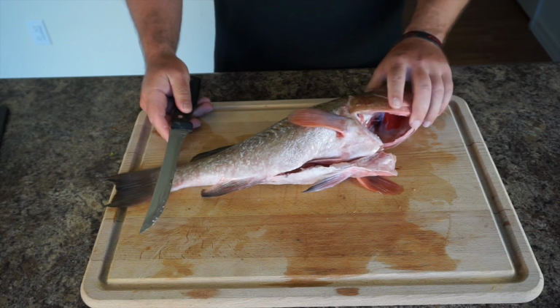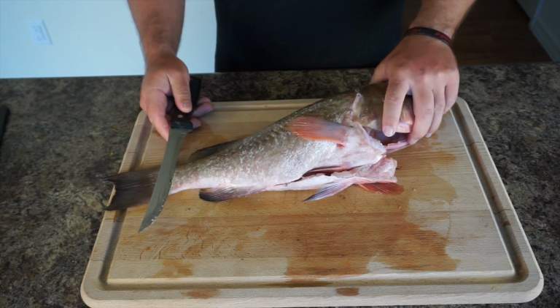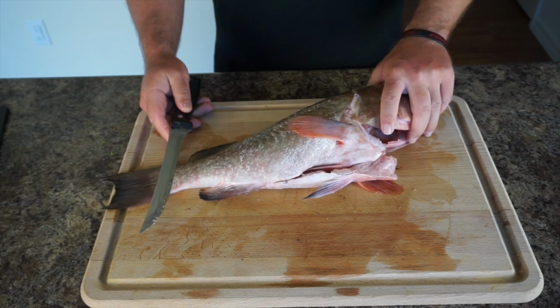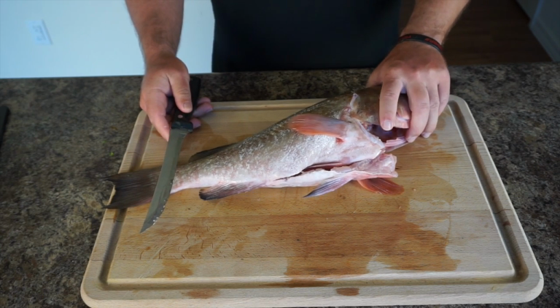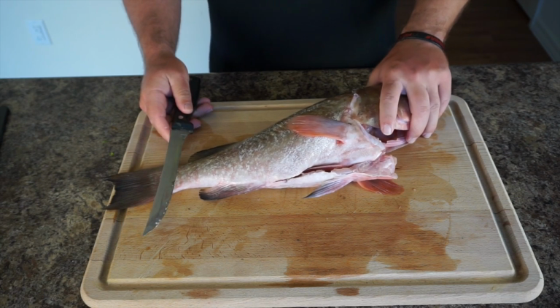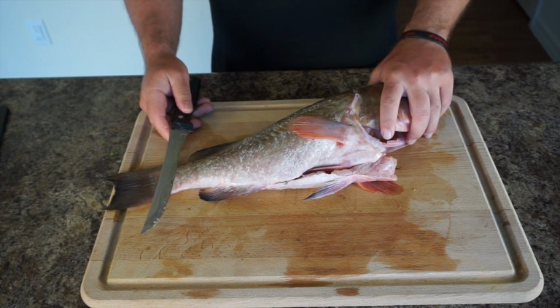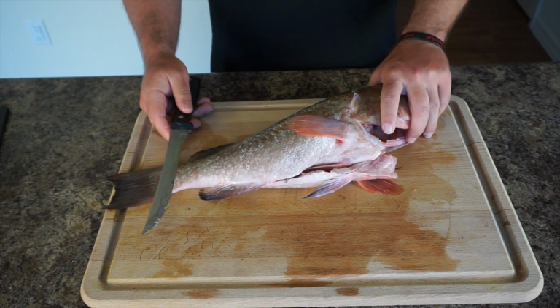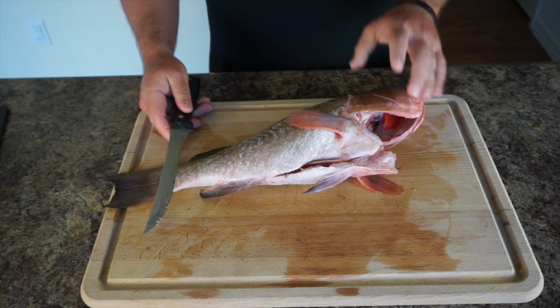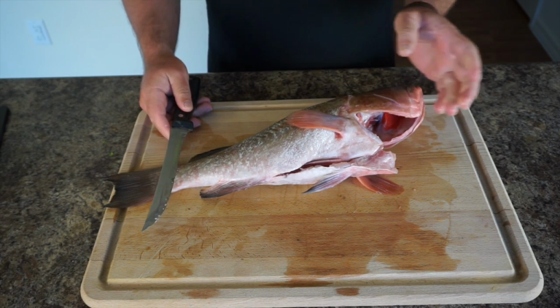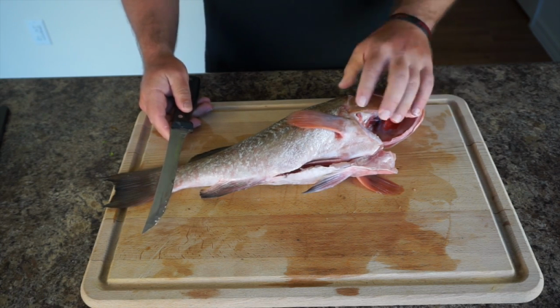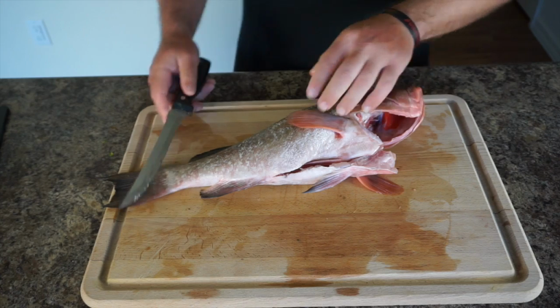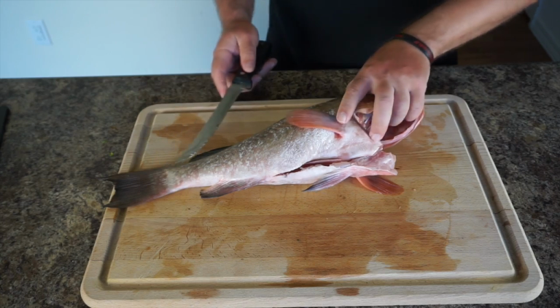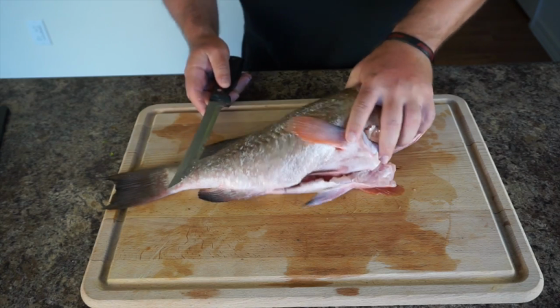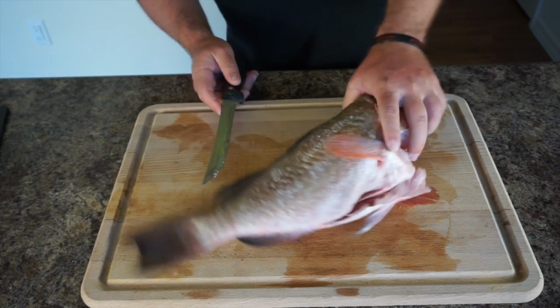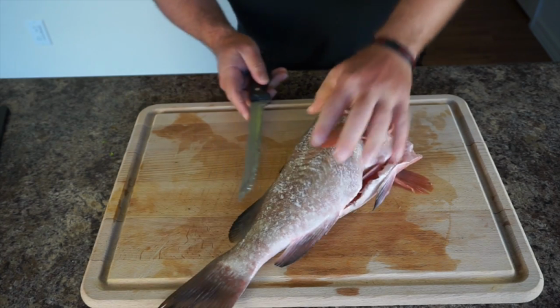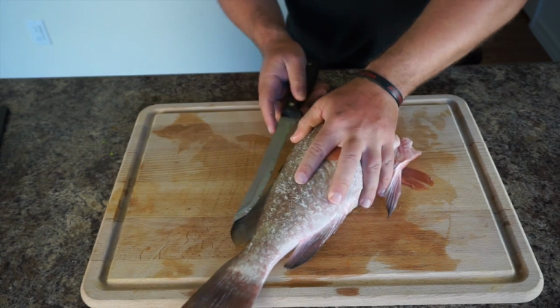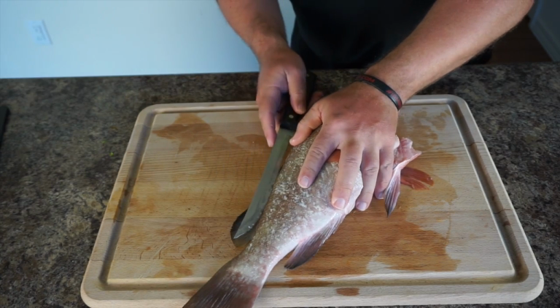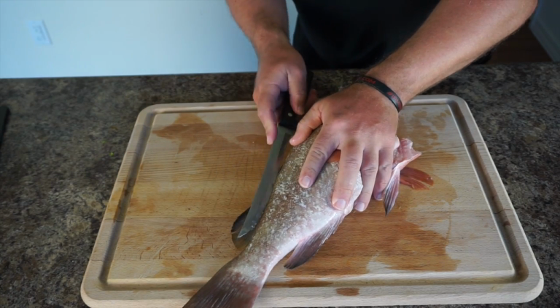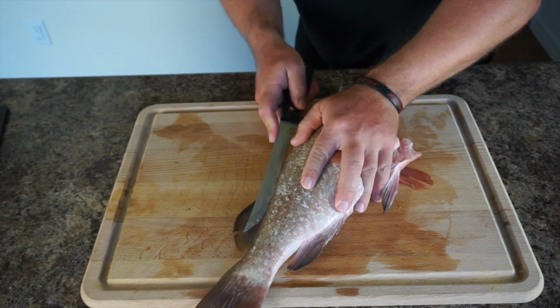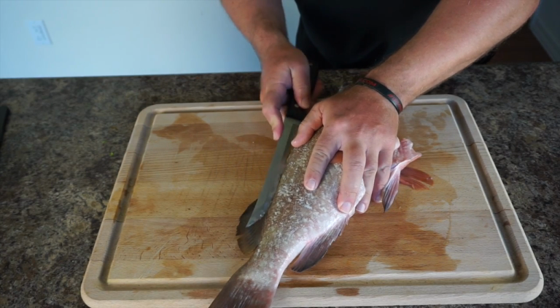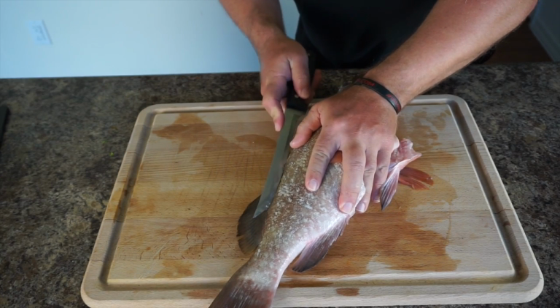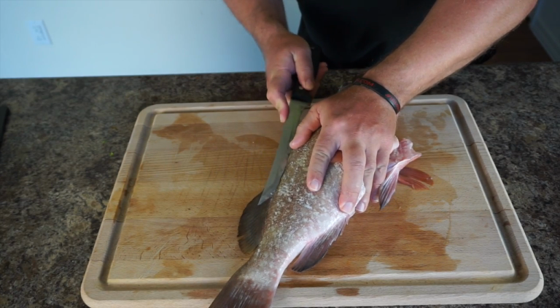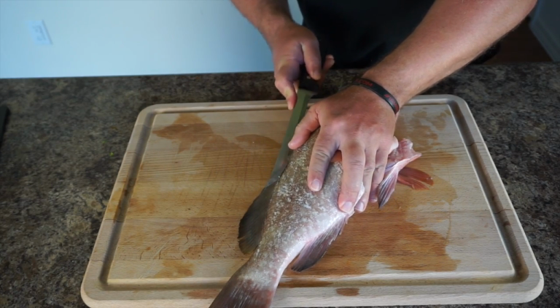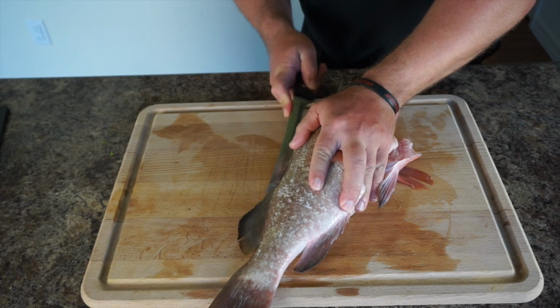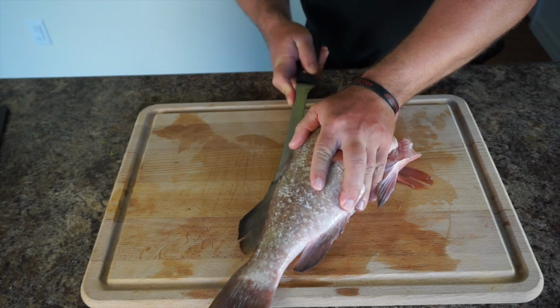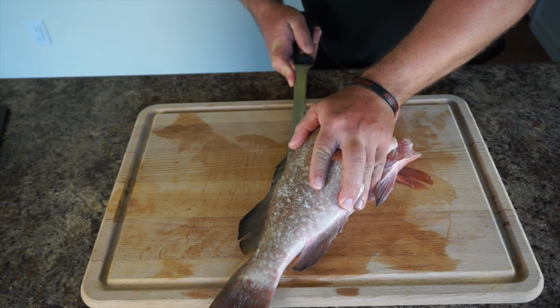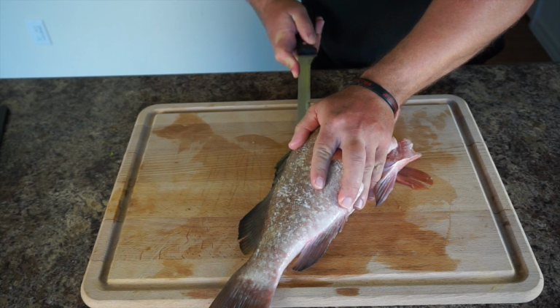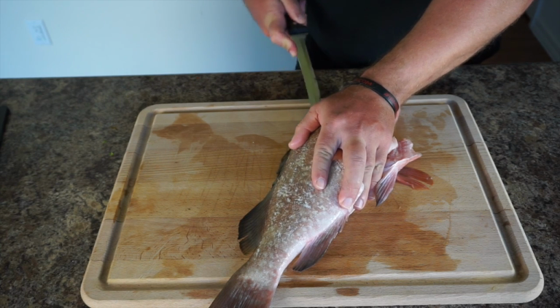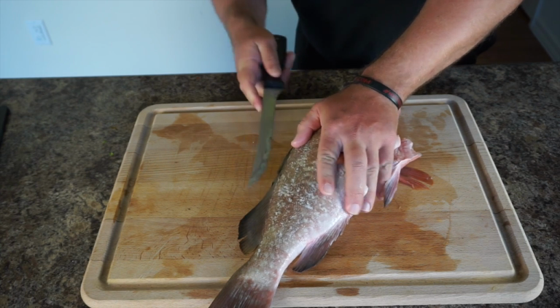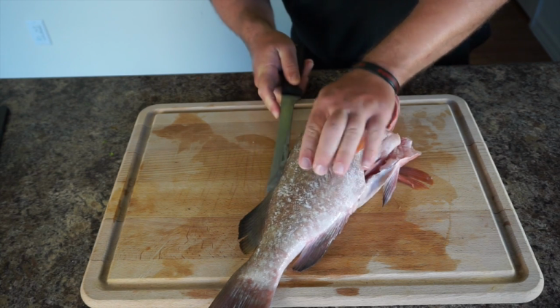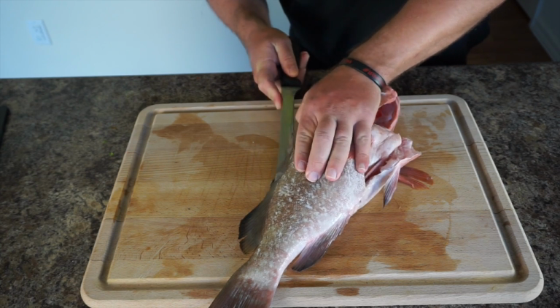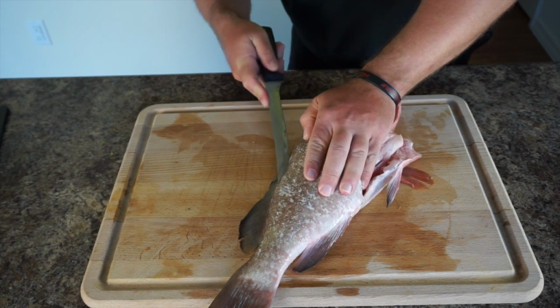The first thing we're going to do with this fish is fillet it, and then we're going to cut the head off to use for our soup. Usually to fillet, you want to begin here and cut along the bone.